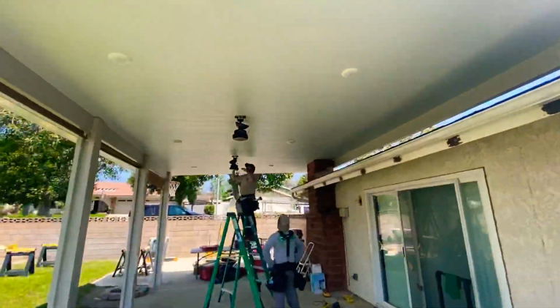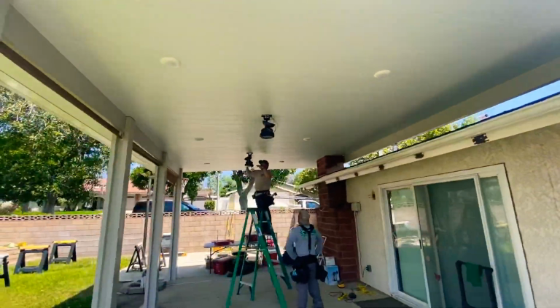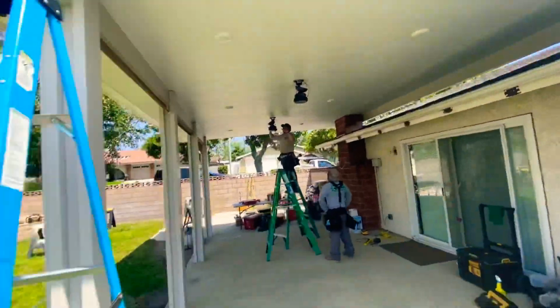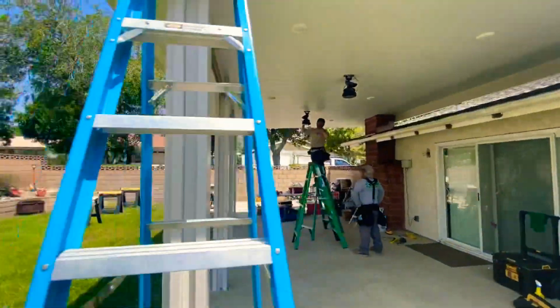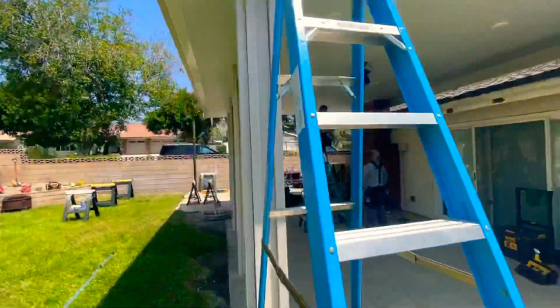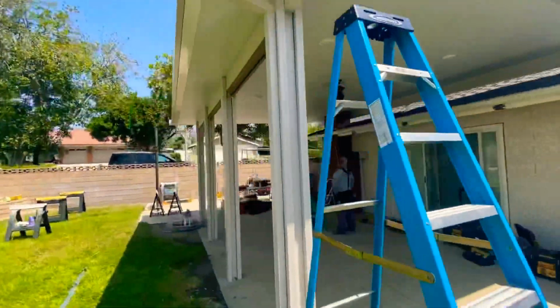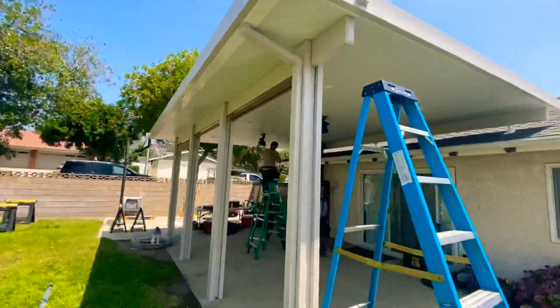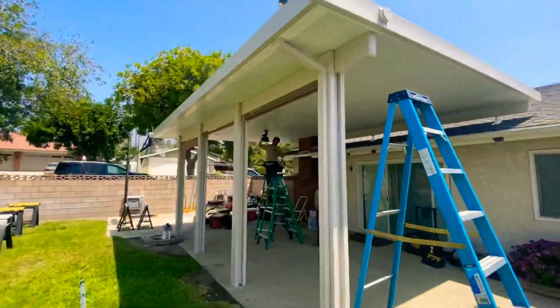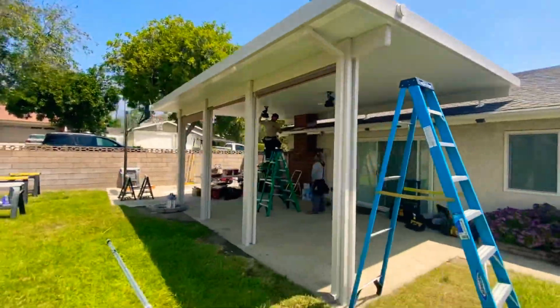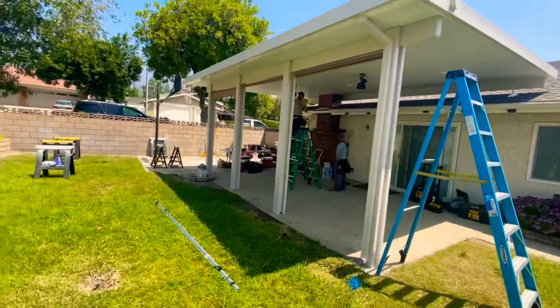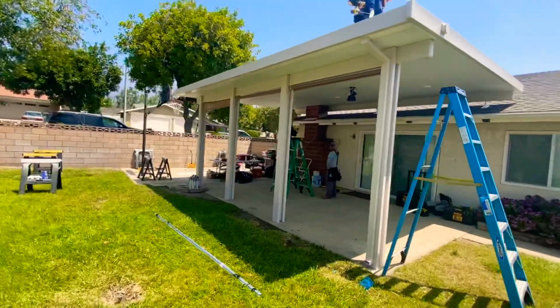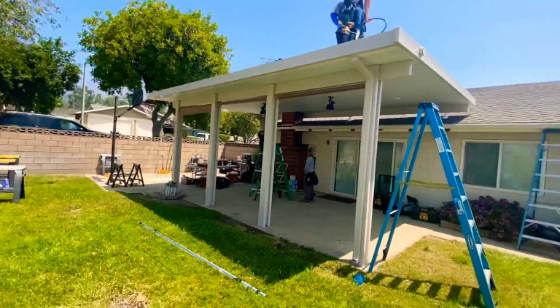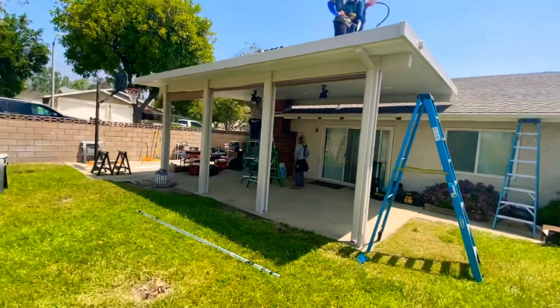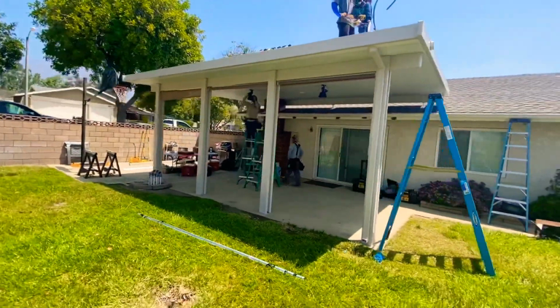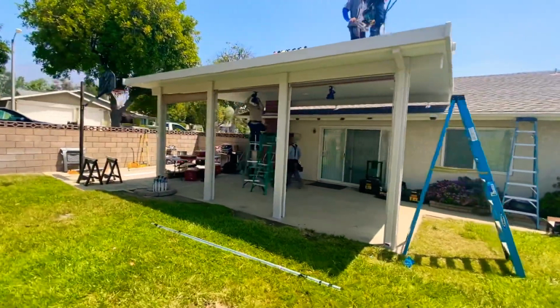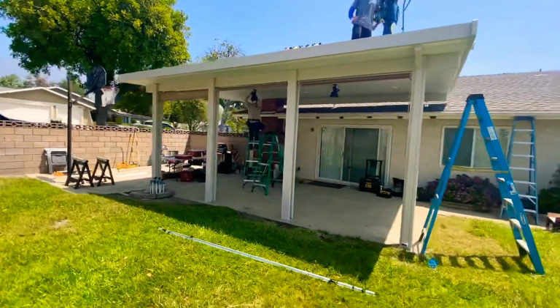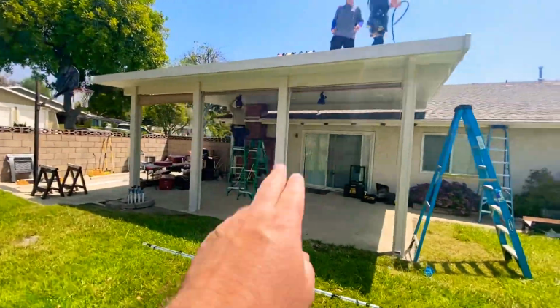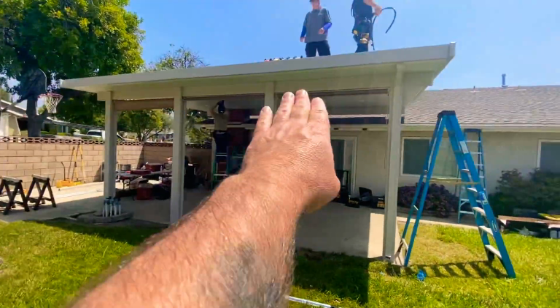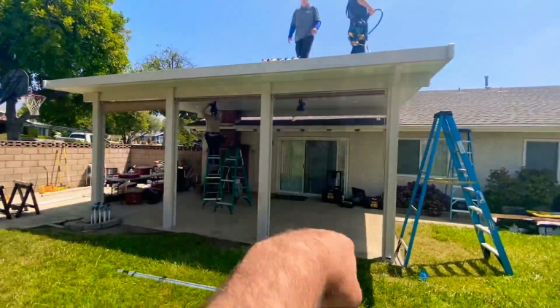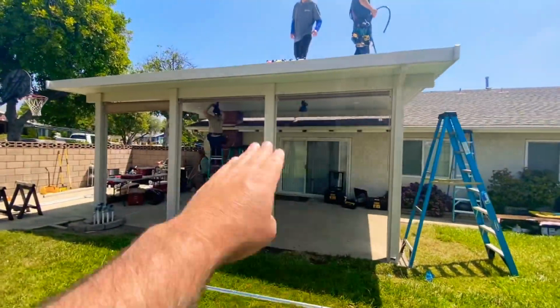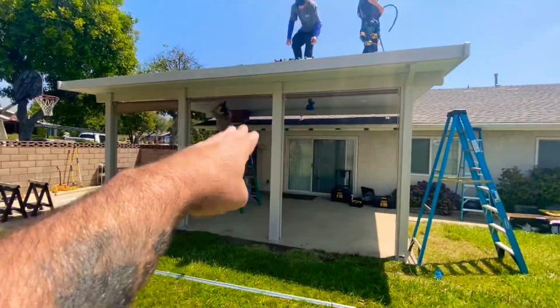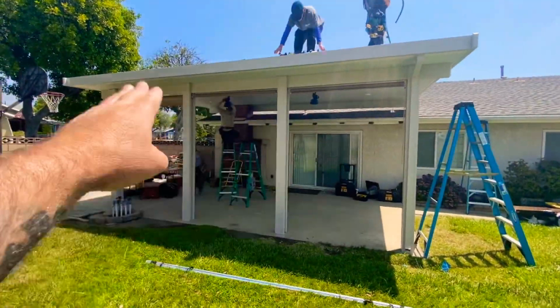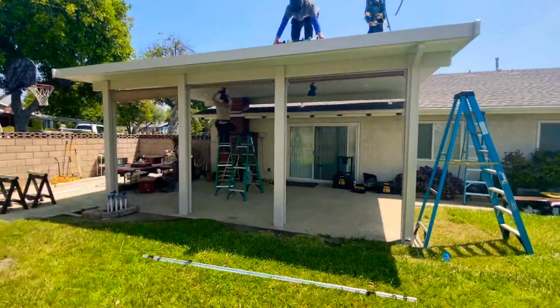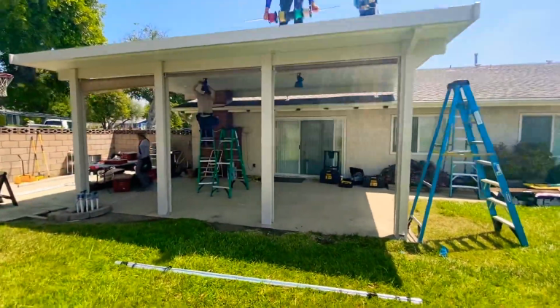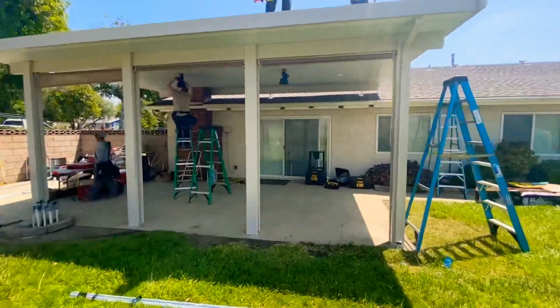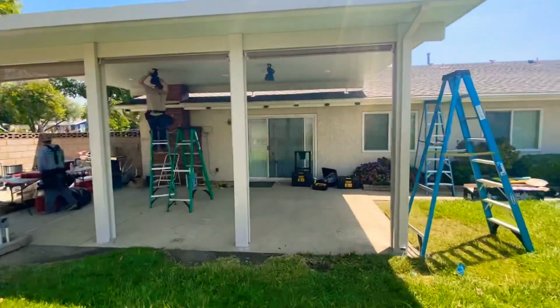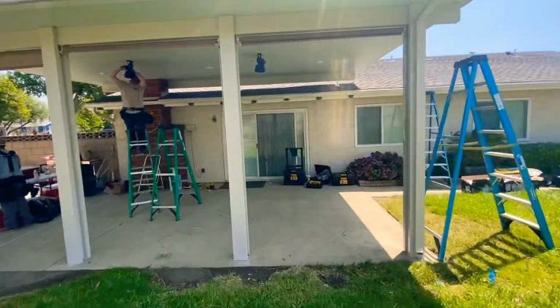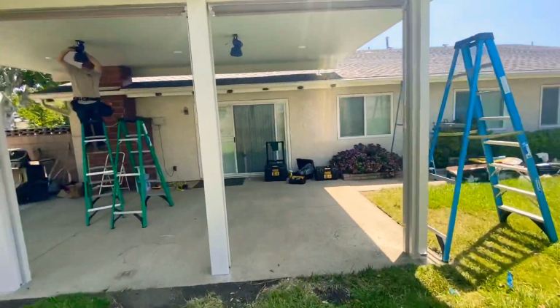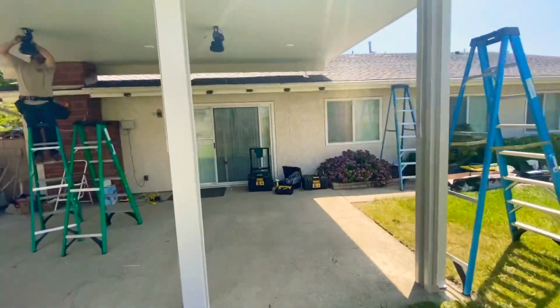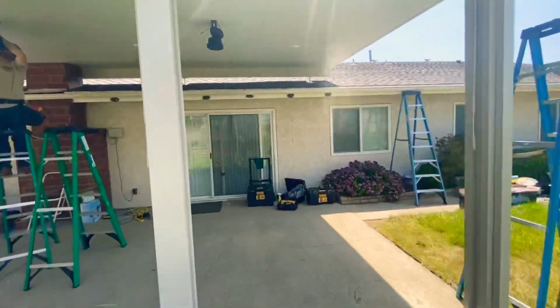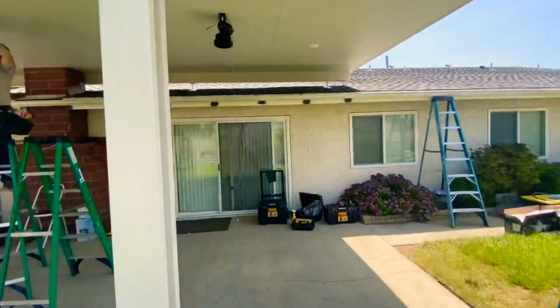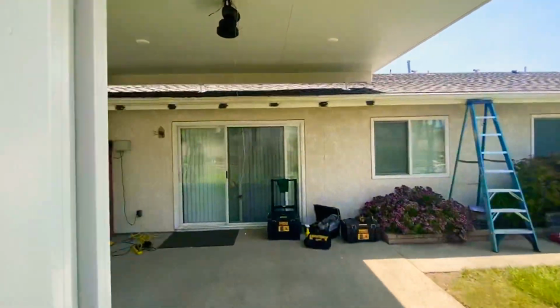Patio cover is not complete, but at least you kind of get an idea. This is the guys actually working on the job. We got some blinds coming down here, here, and here. Let's kind of go back to what's happening at that chimney.